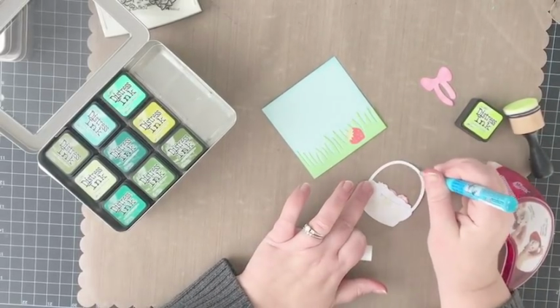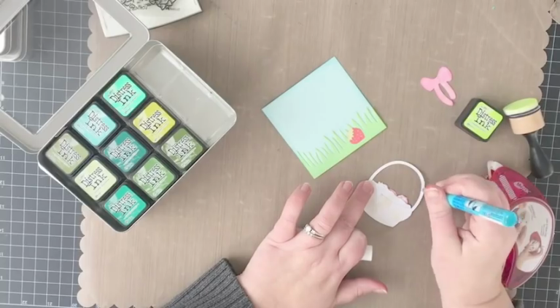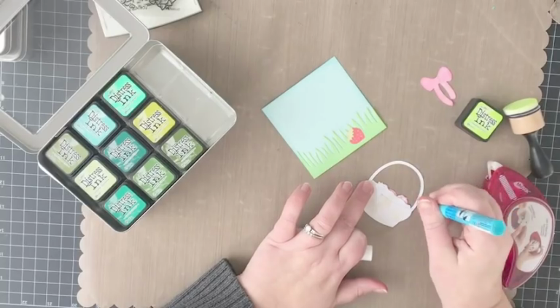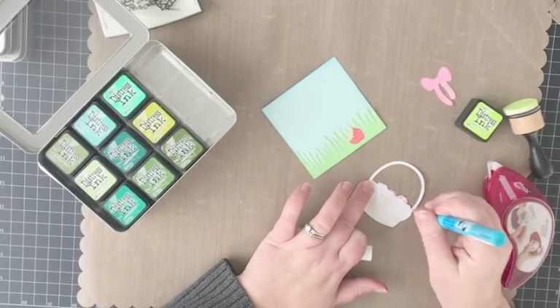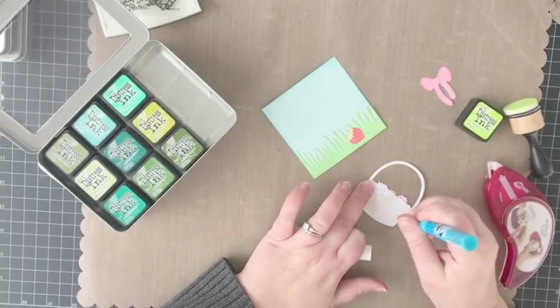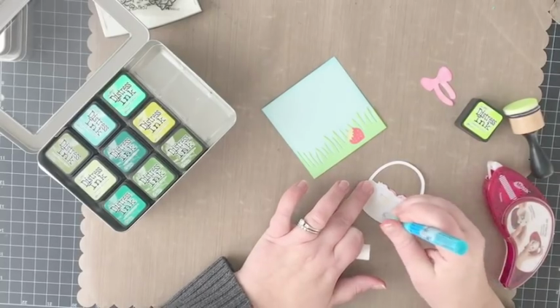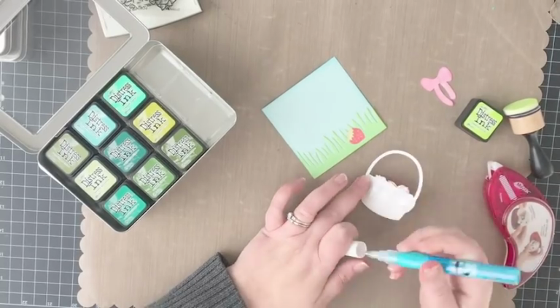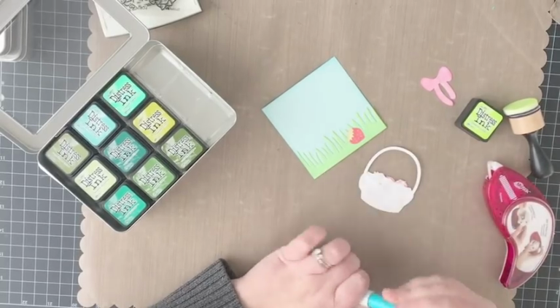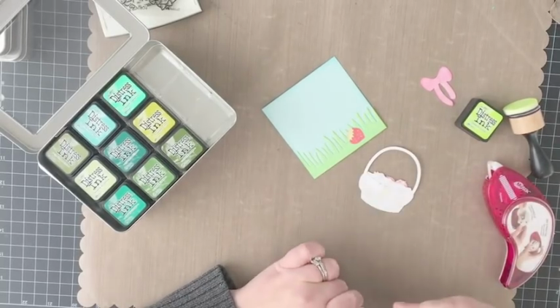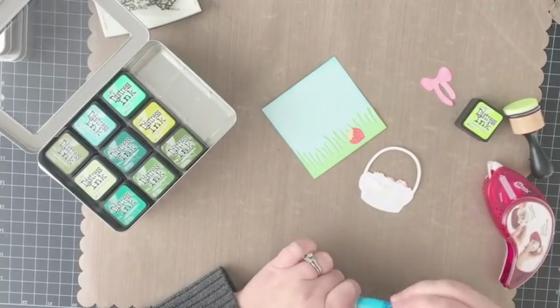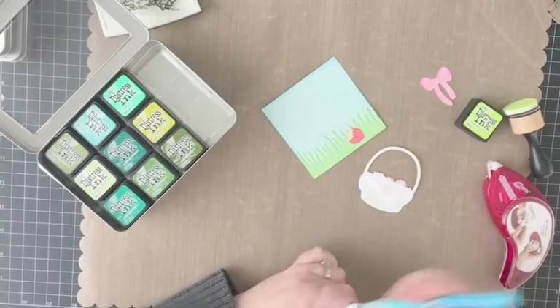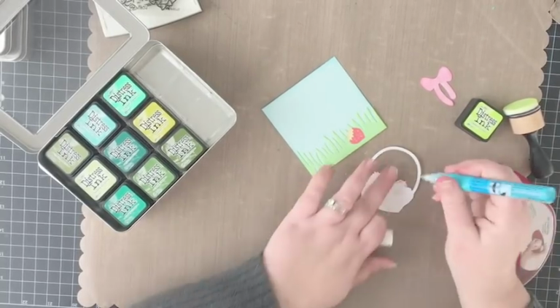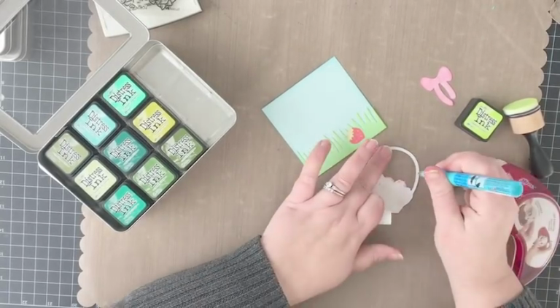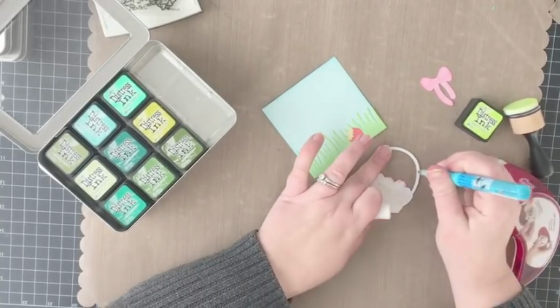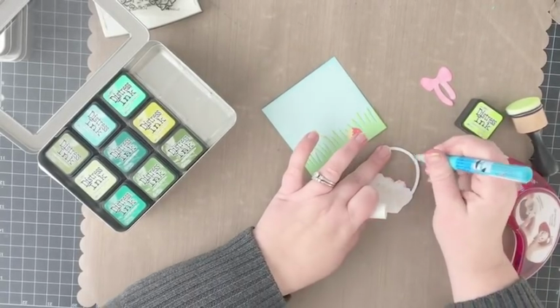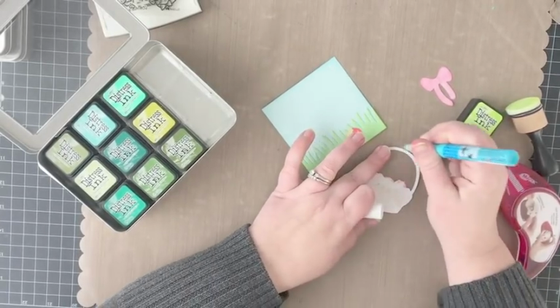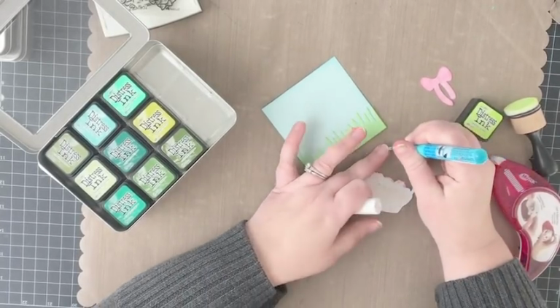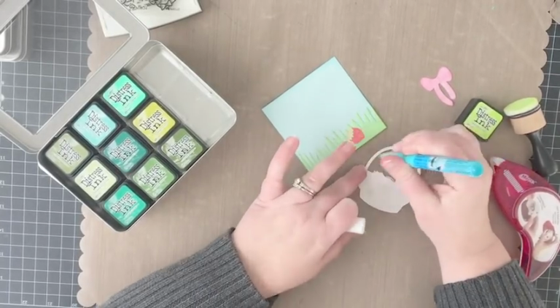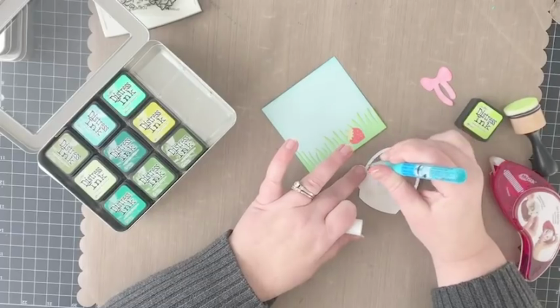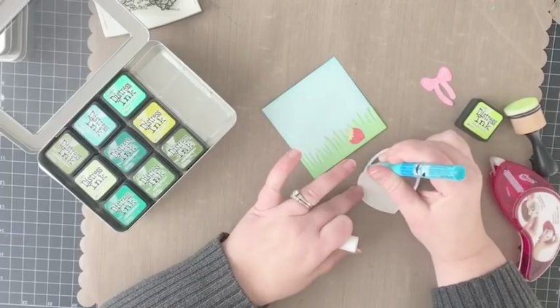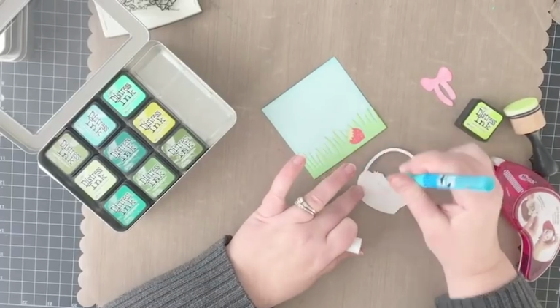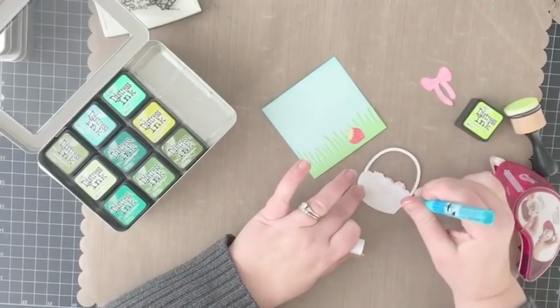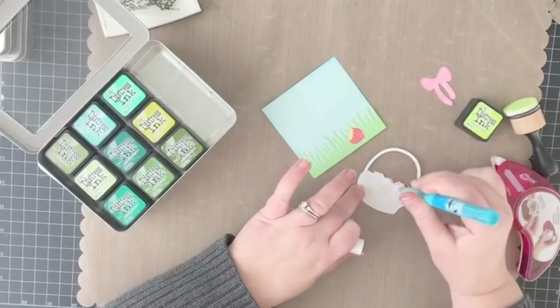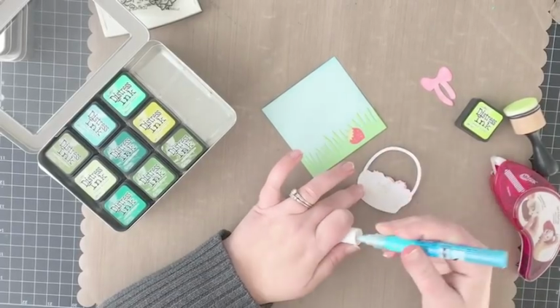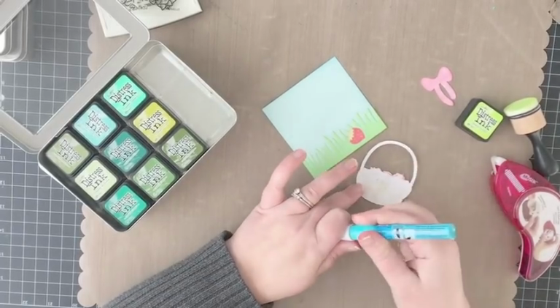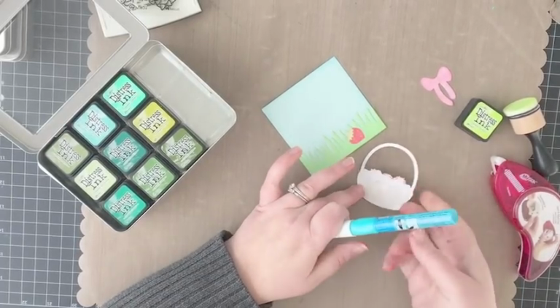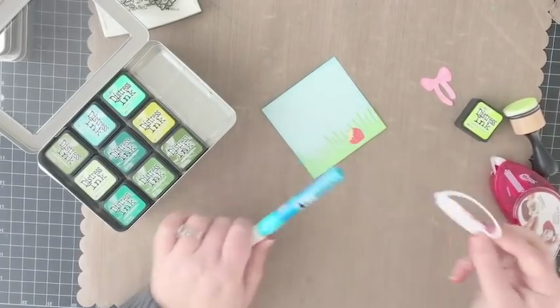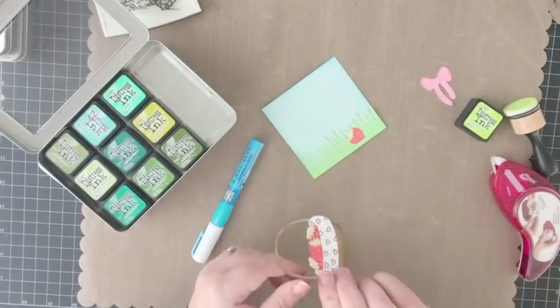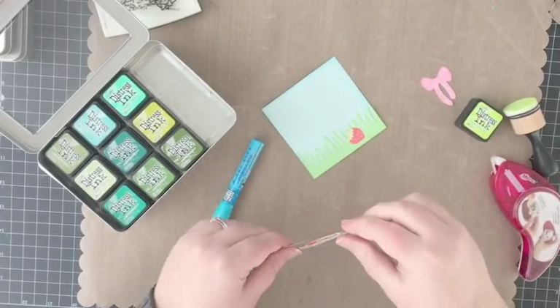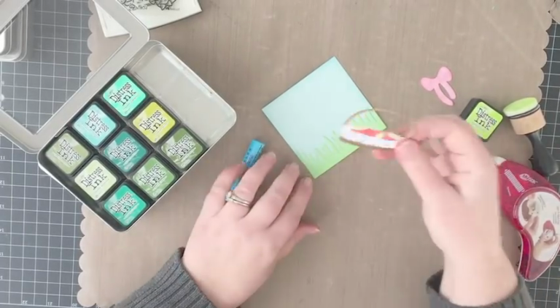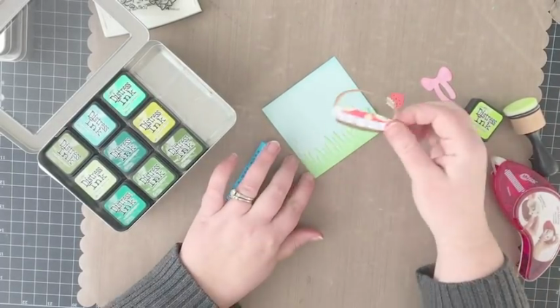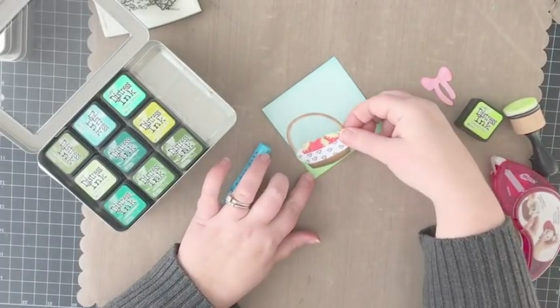Before I adhere the bow and that other strawberry lying on the ground, I'm going to adhere the basket first using some regular adhesive as well as a glue pen. Then I'm going to figure out how I want my sentiment to appear on this panel.